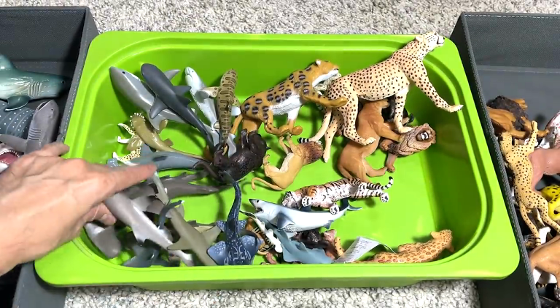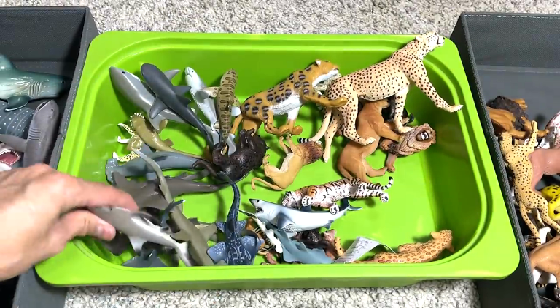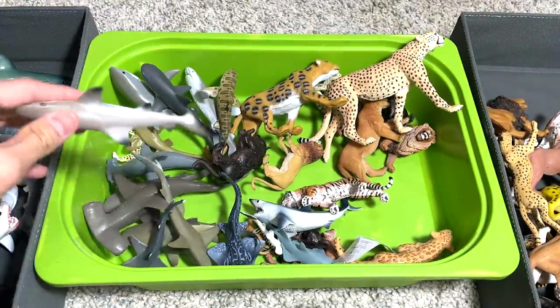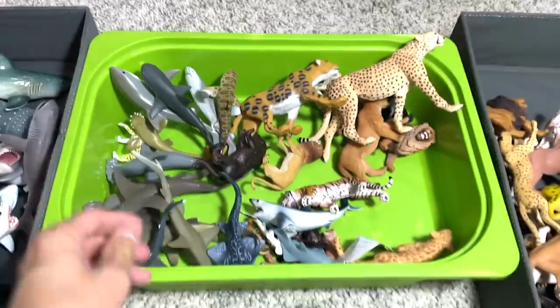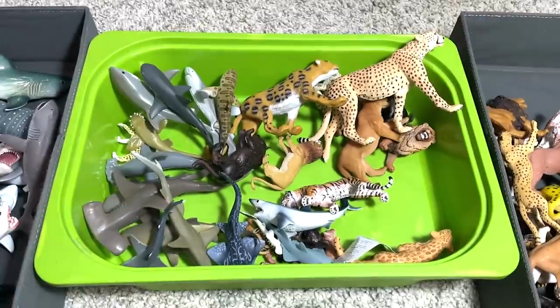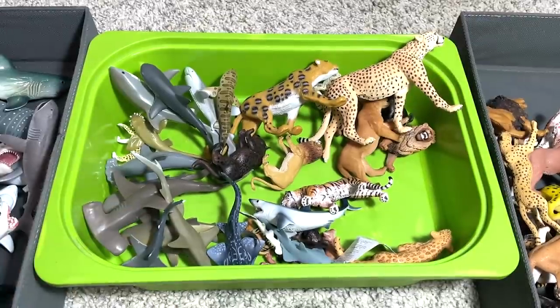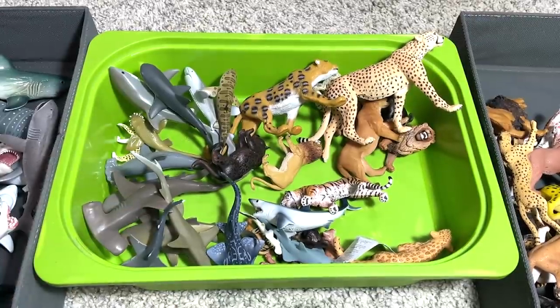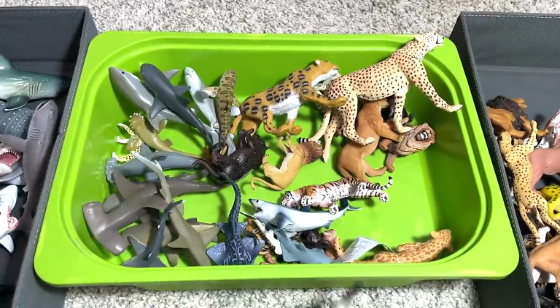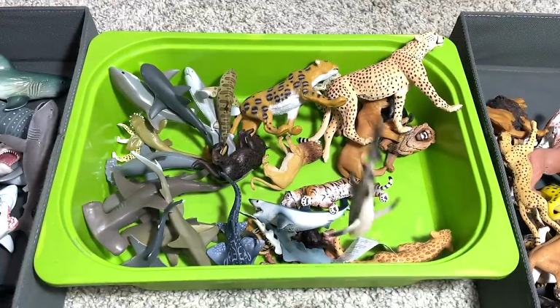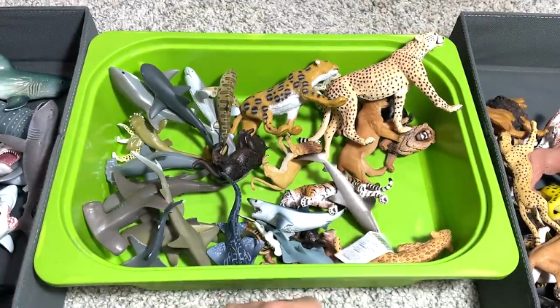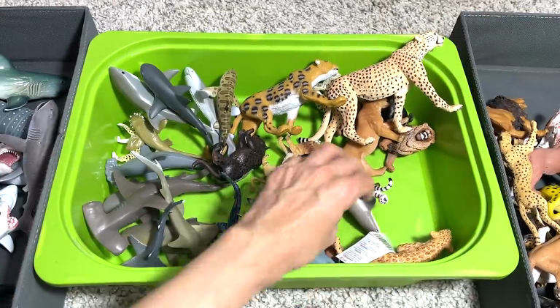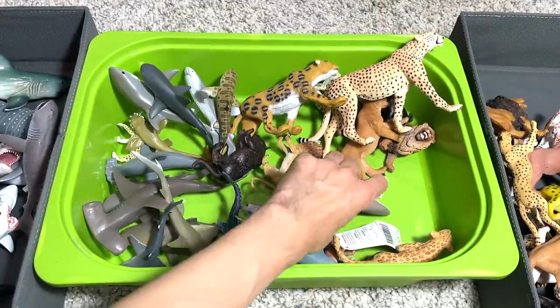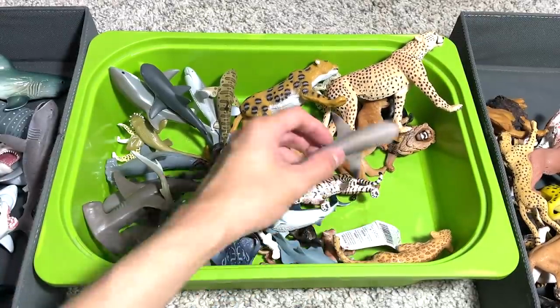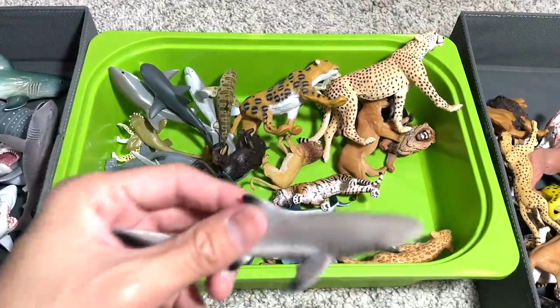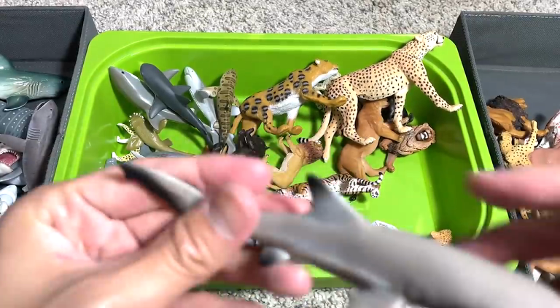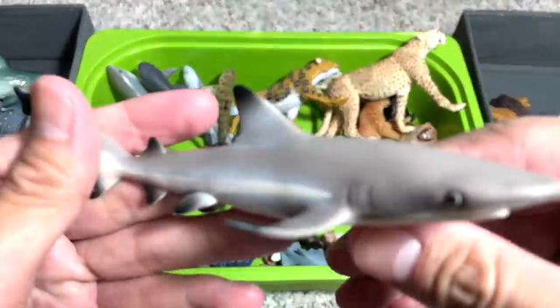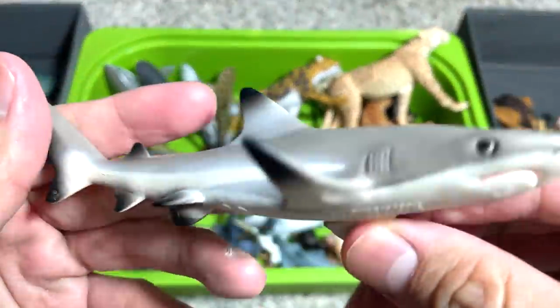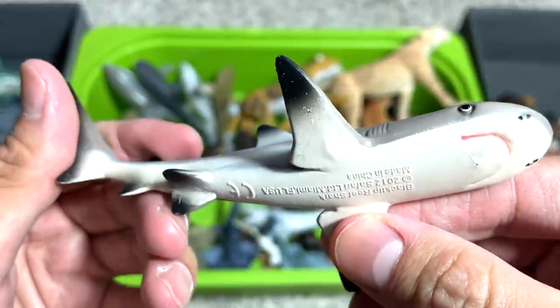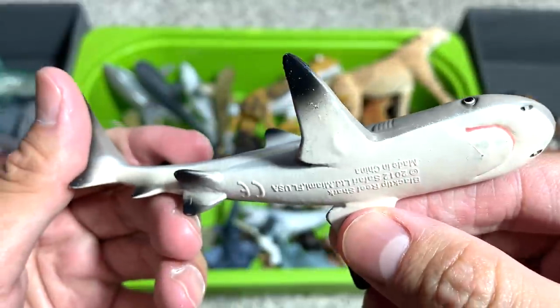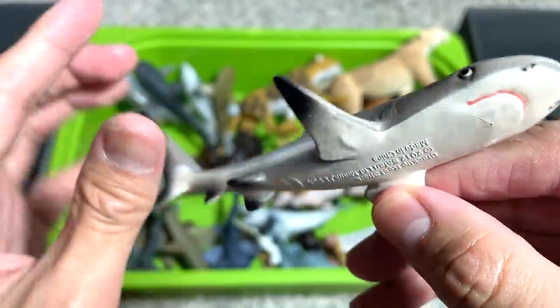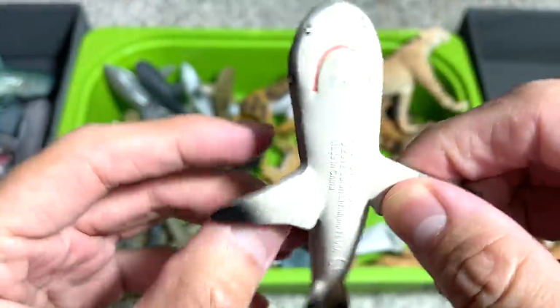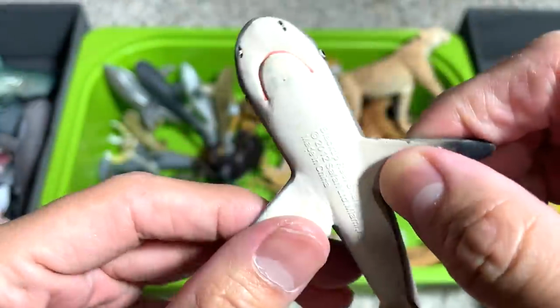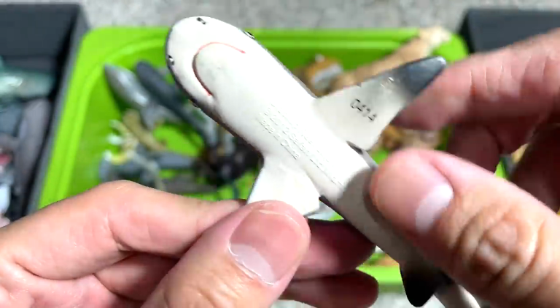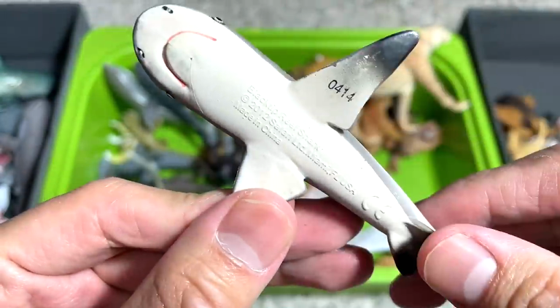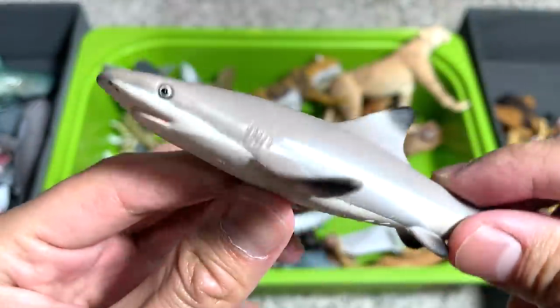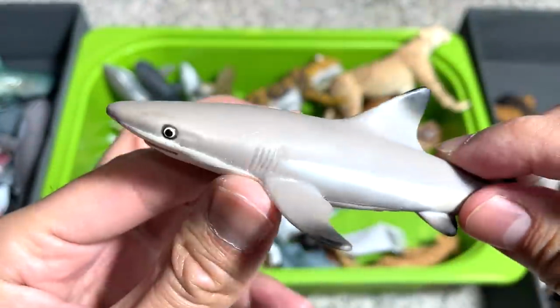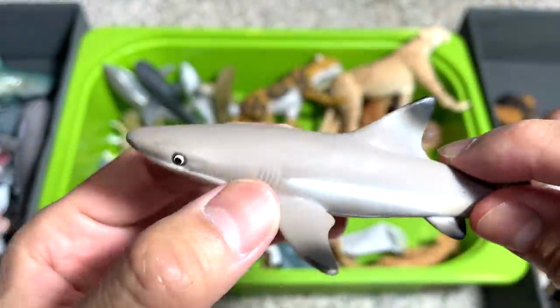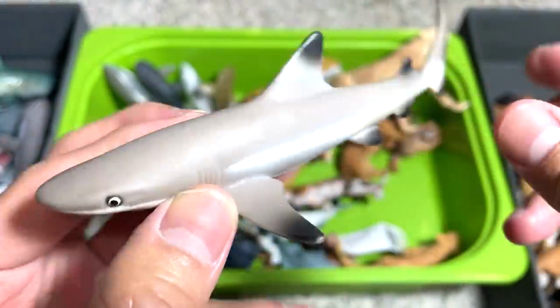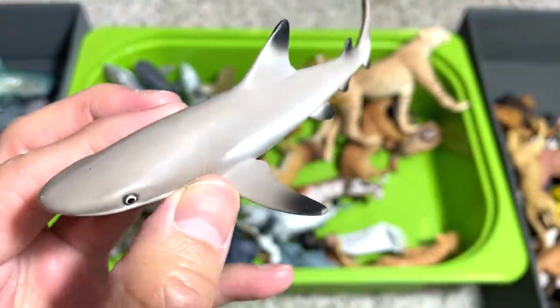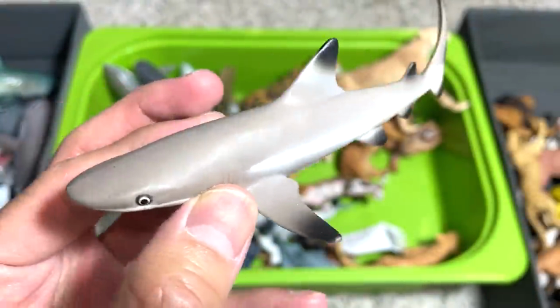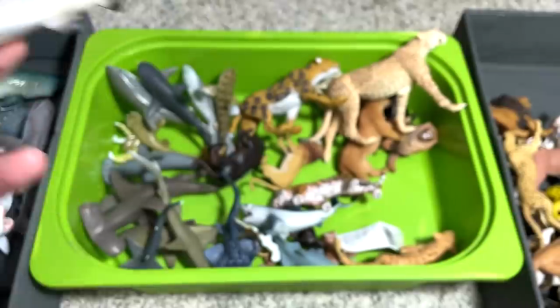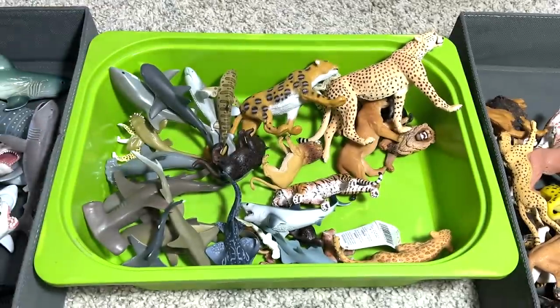Let's look at more sharks because we have more left. This is a blacktip reef shark — a 2012 figure. Looks really nice.